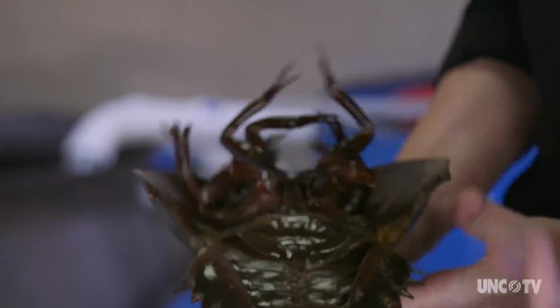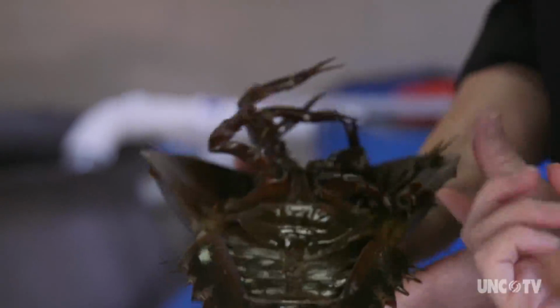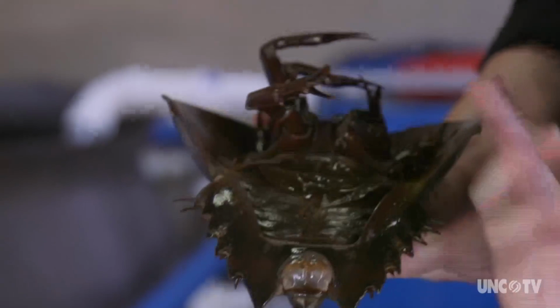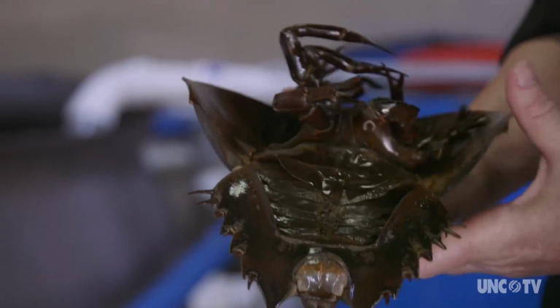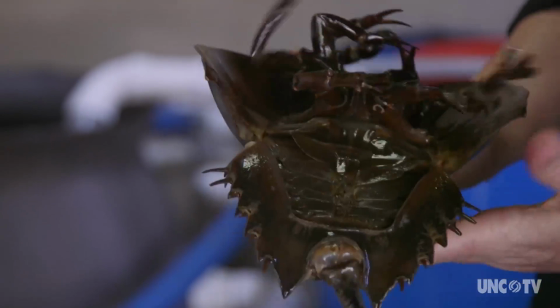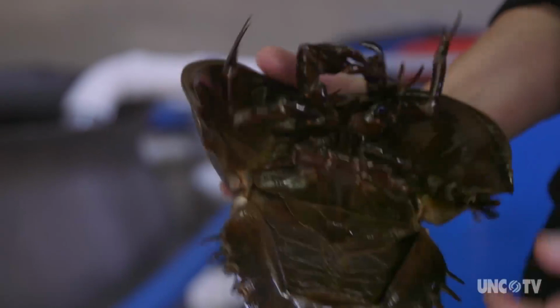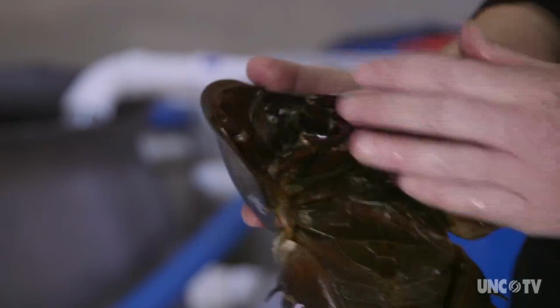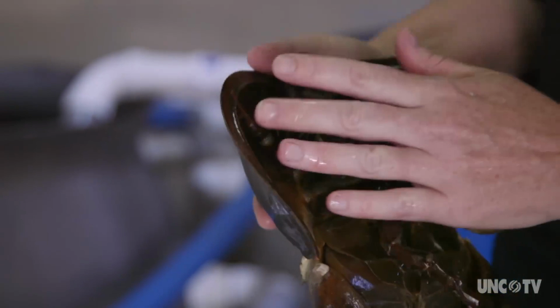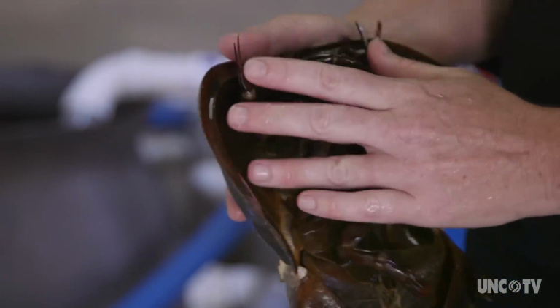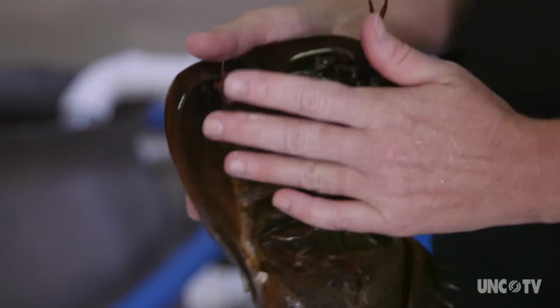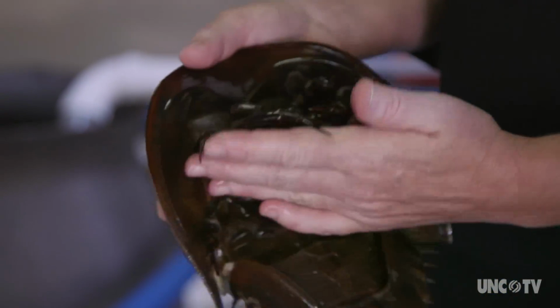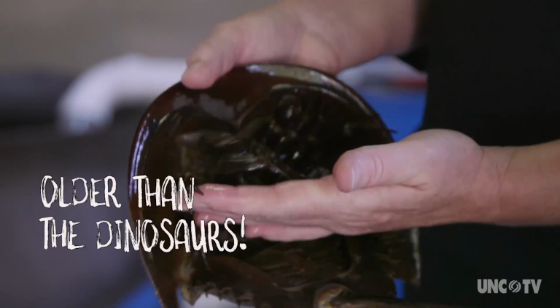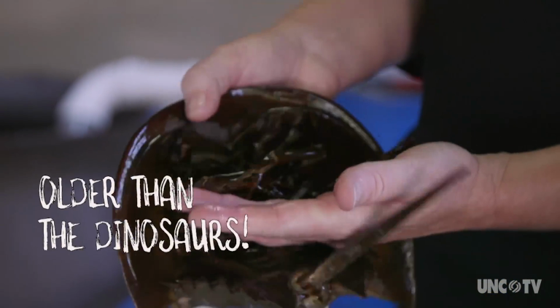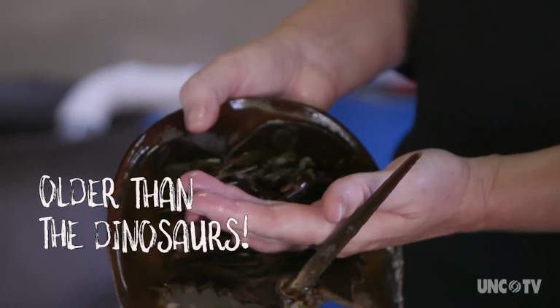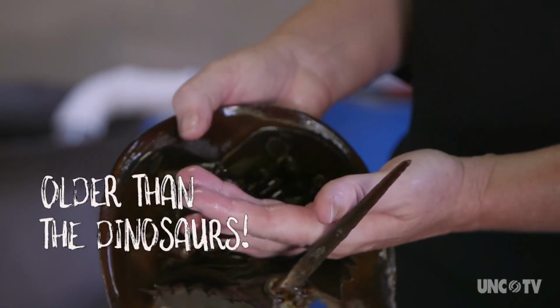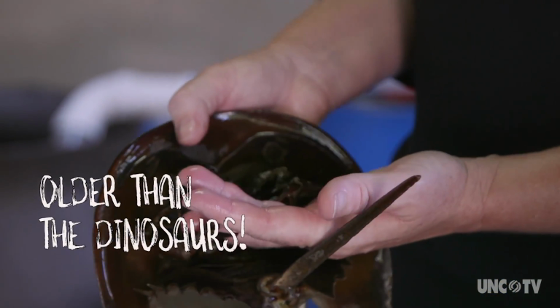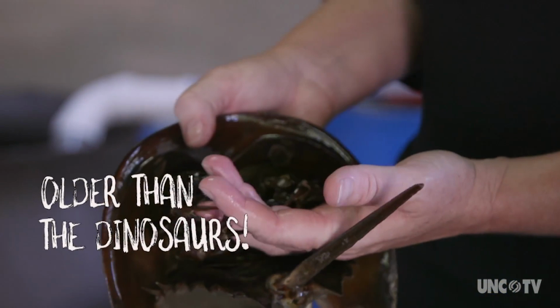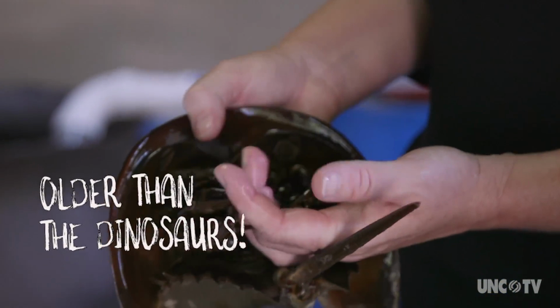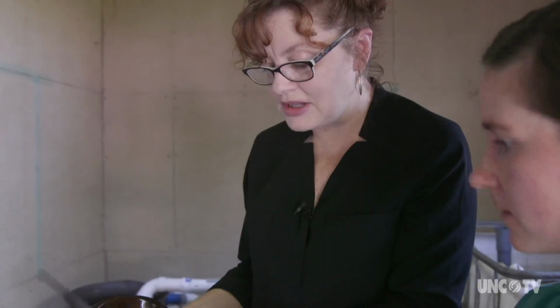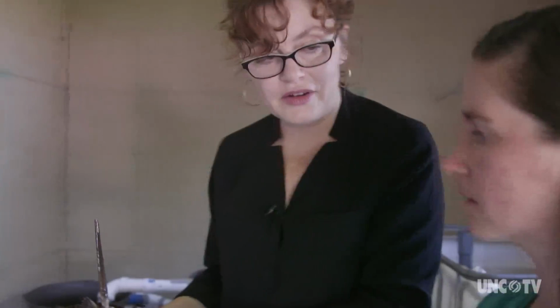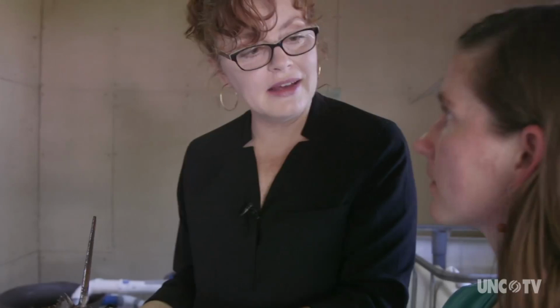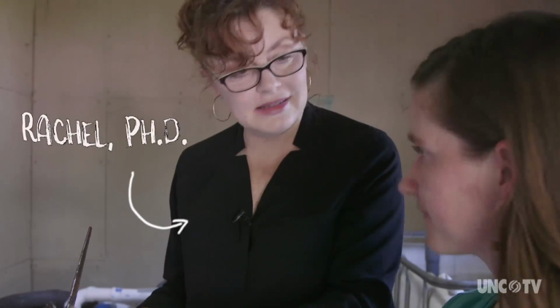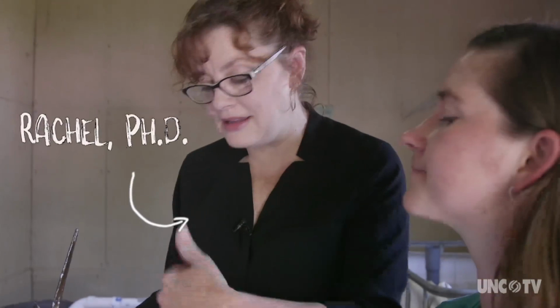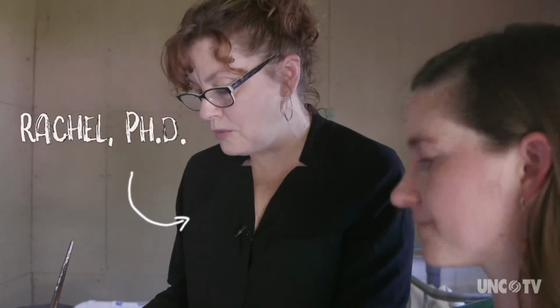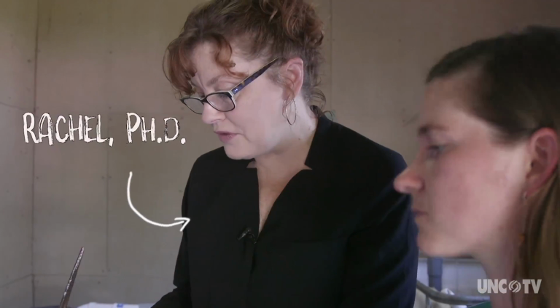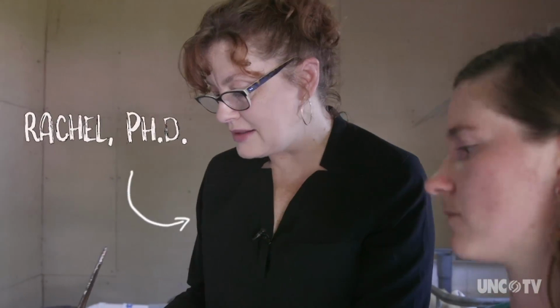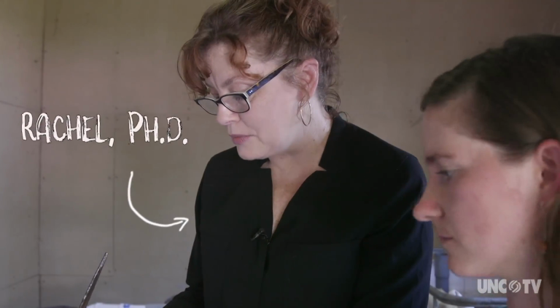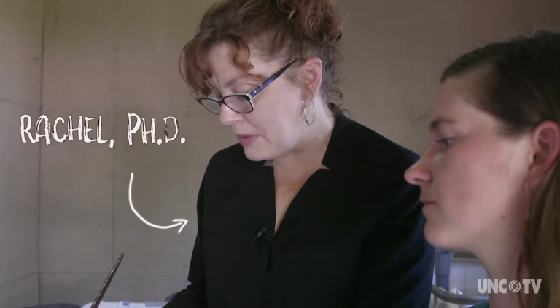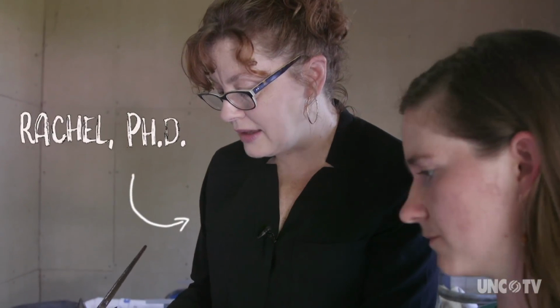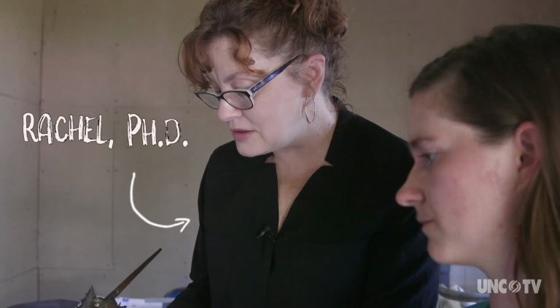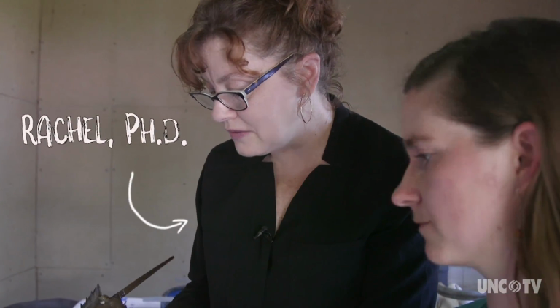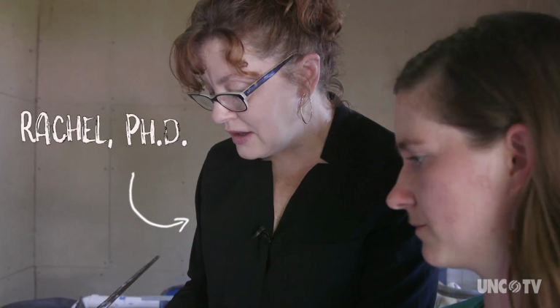Here's a horseshoe crab, a creature that's been around for 400 million years. And here's Rachel, the scientist who's trying to figure out a way to raise them.